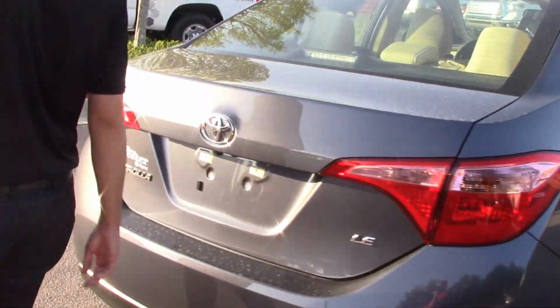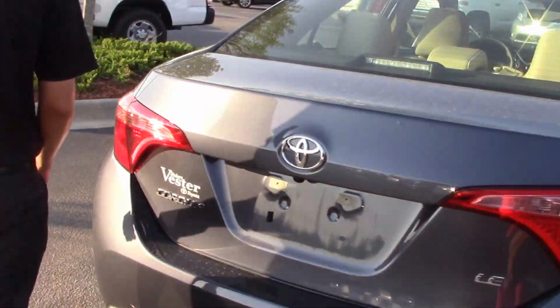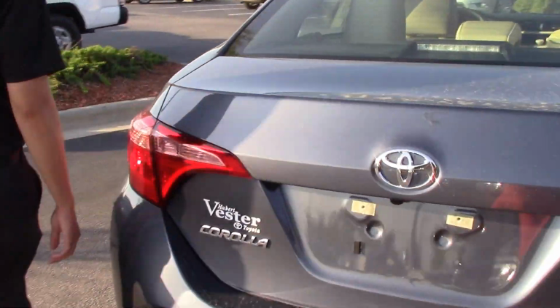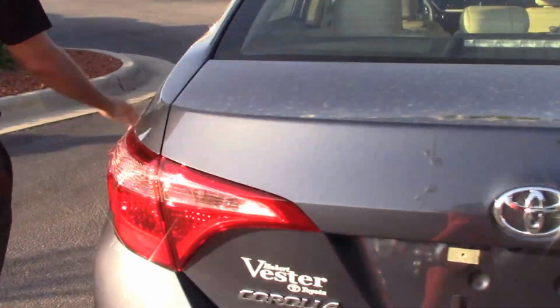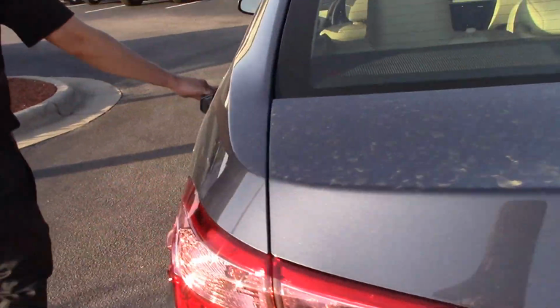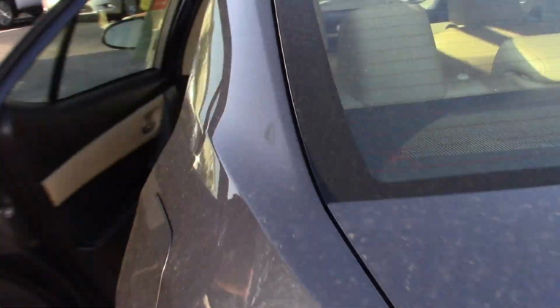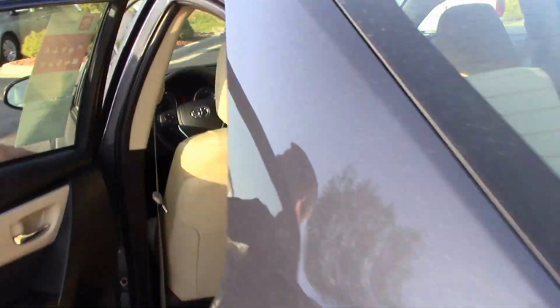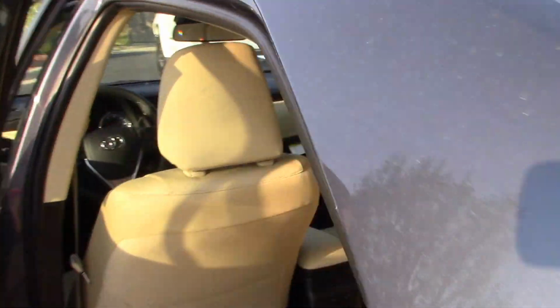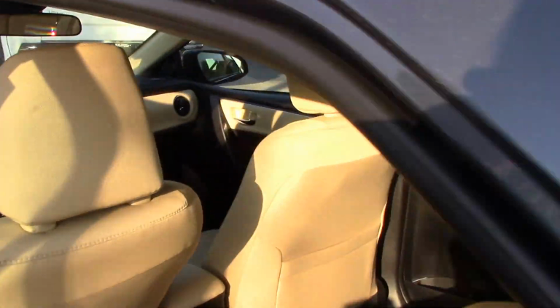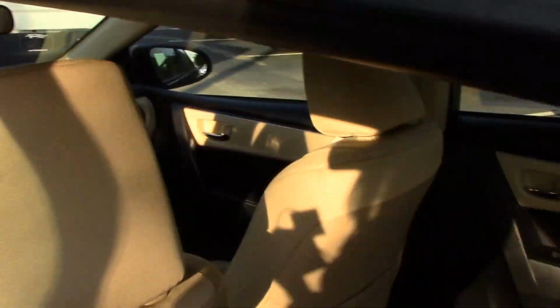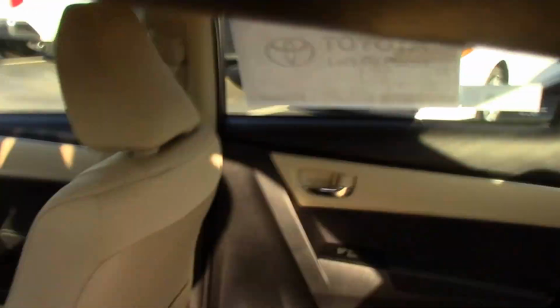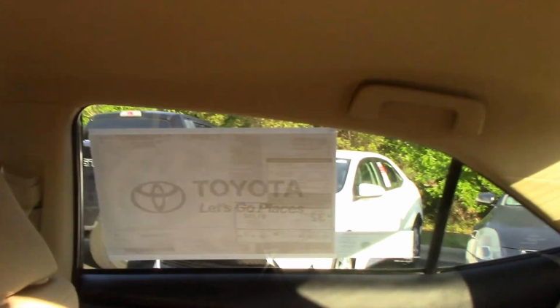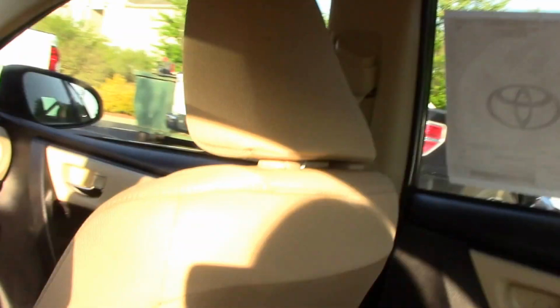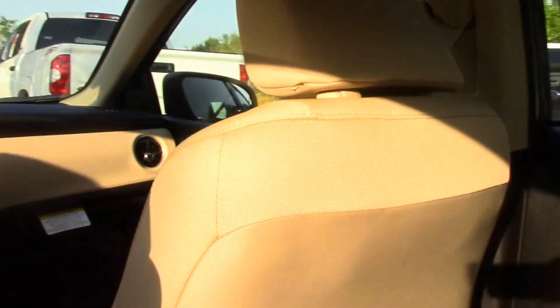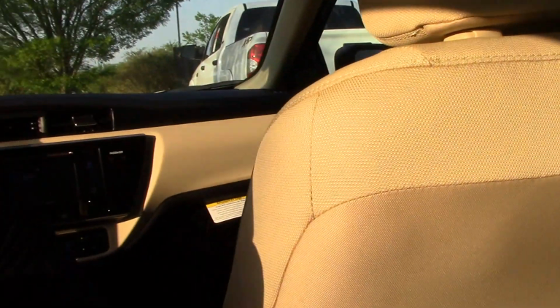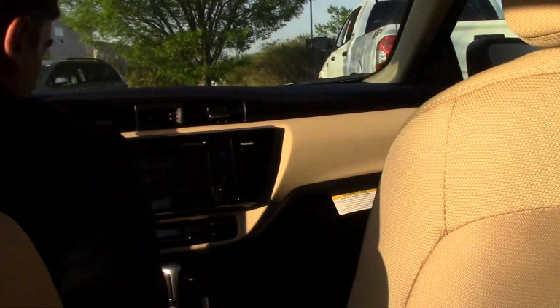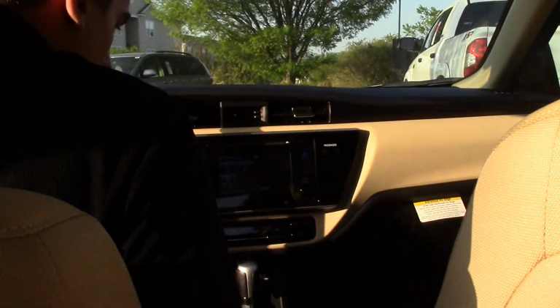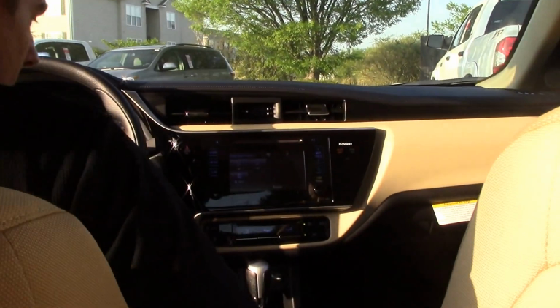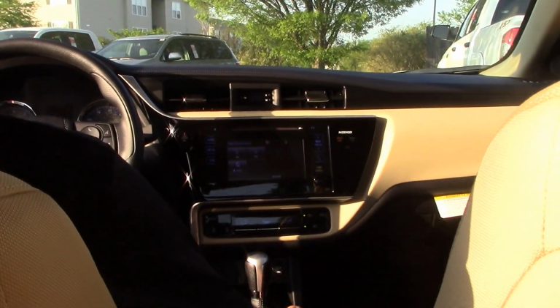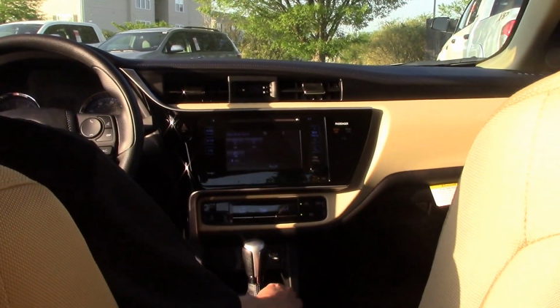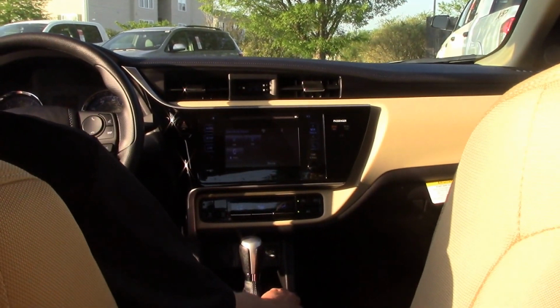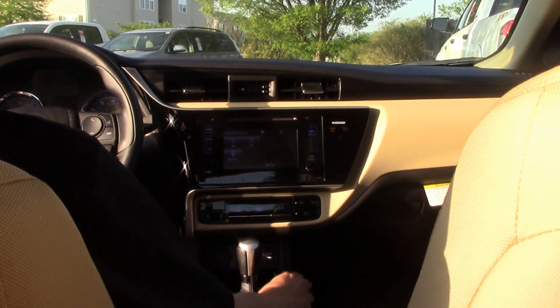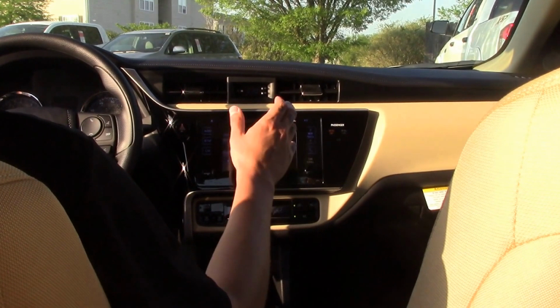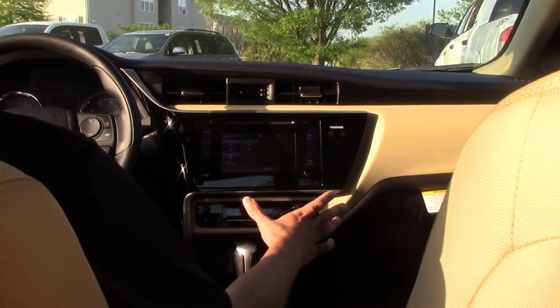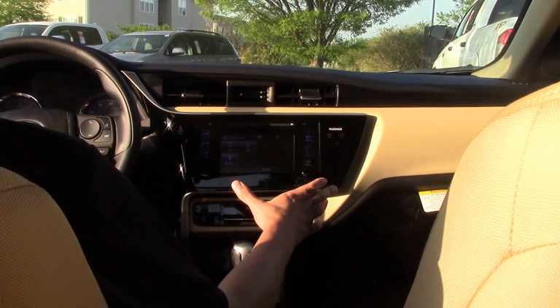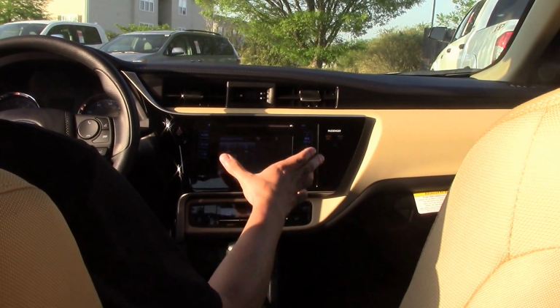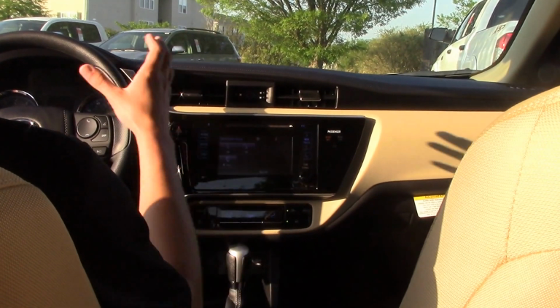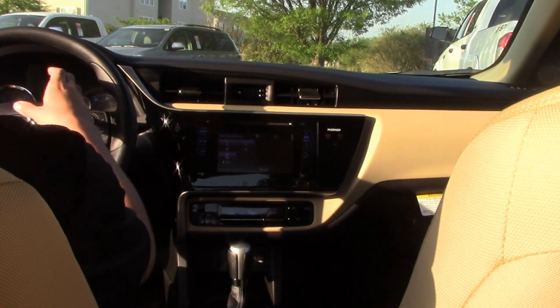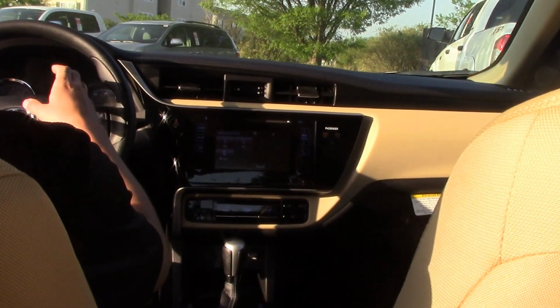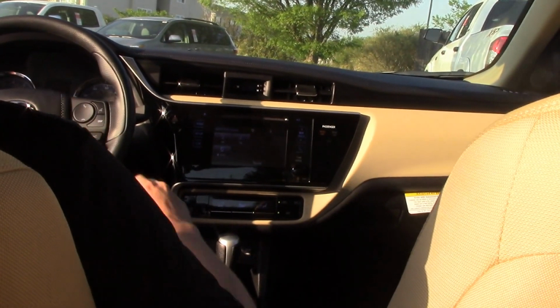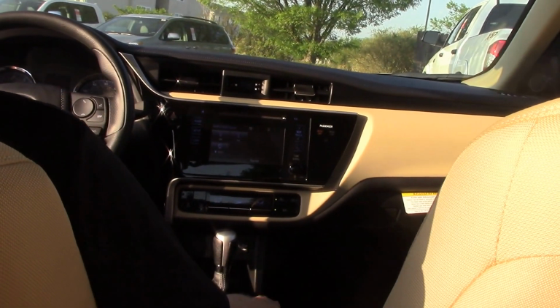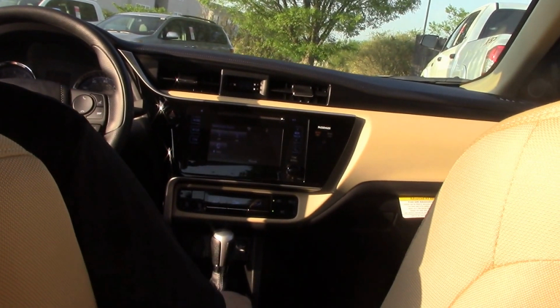We're going to go ahead and hop inside. Of course, you've got your backup camera, Bluetooth capability, and a multi-informational display in between your gauges.